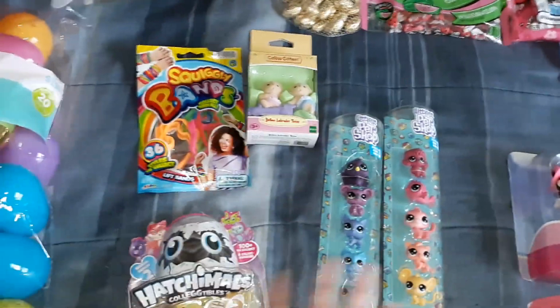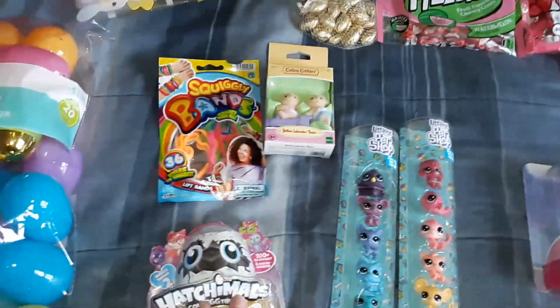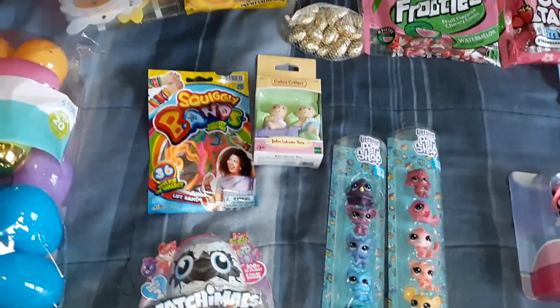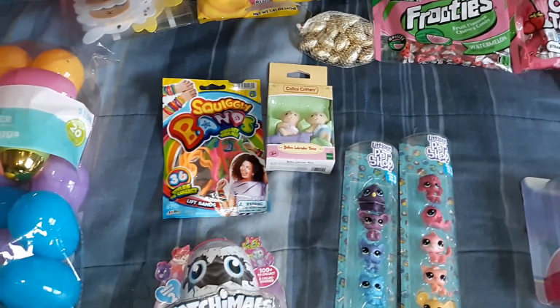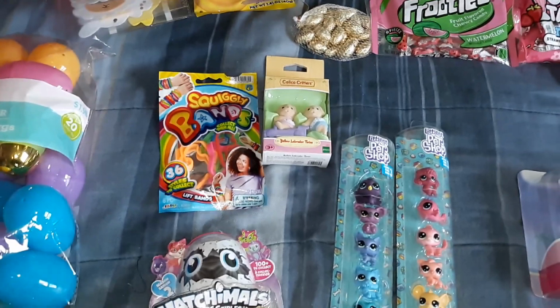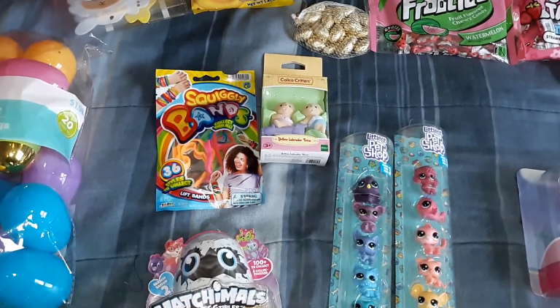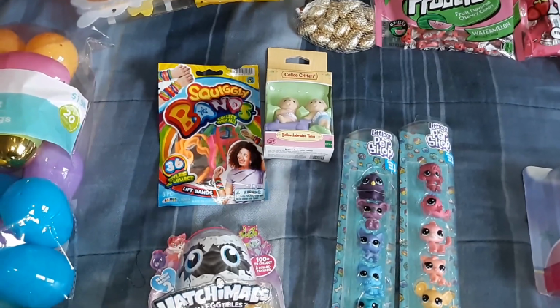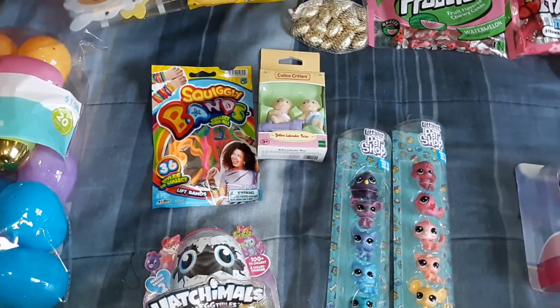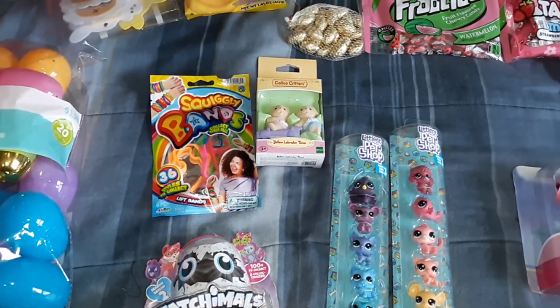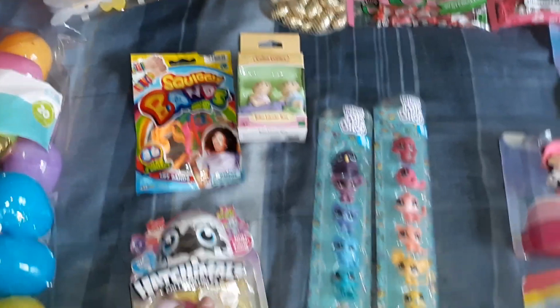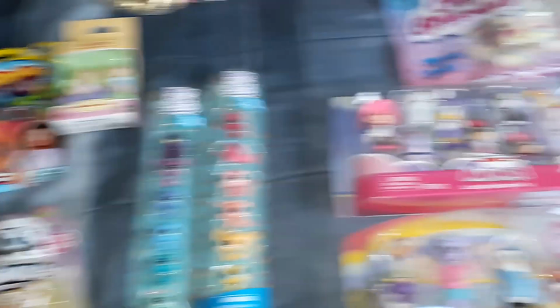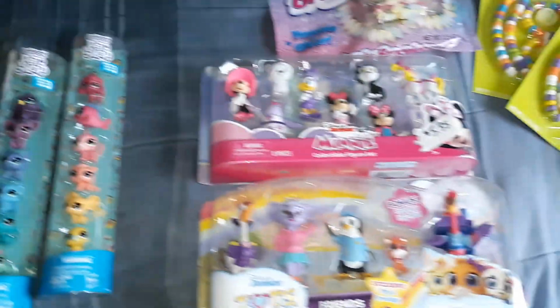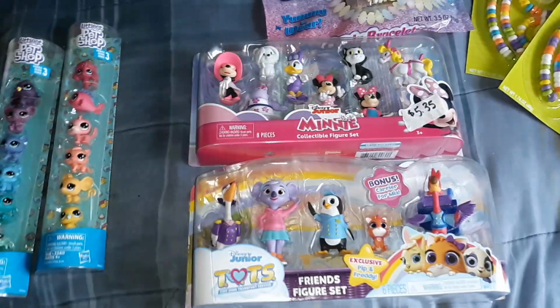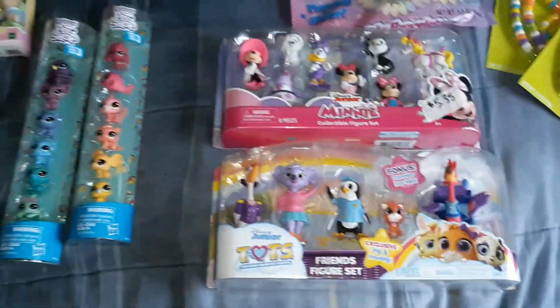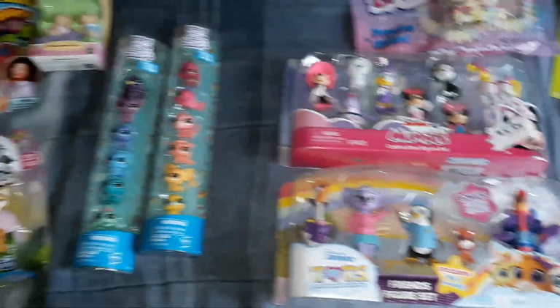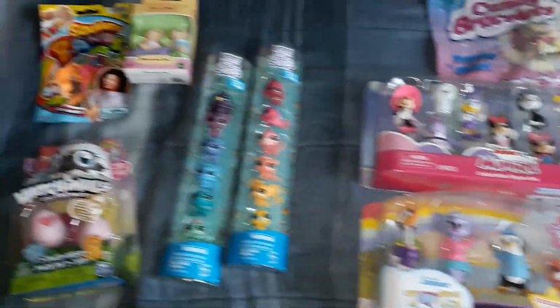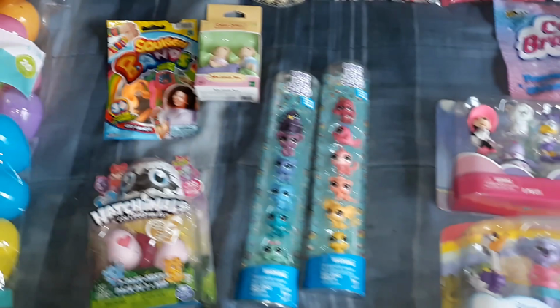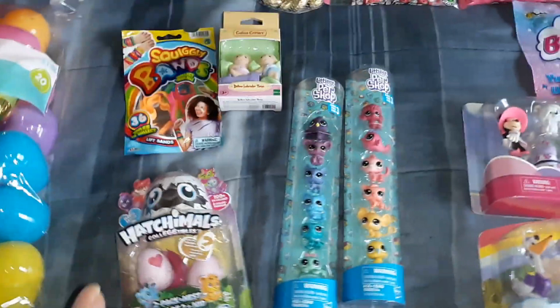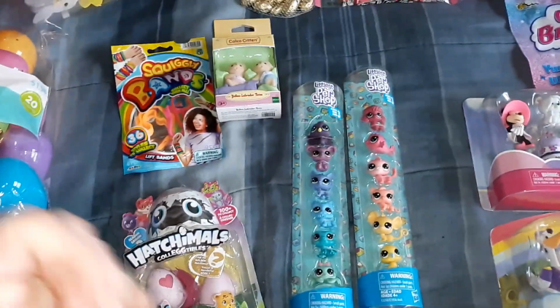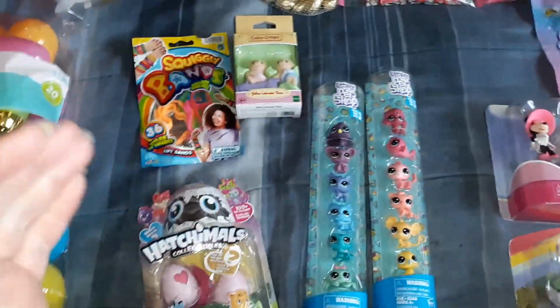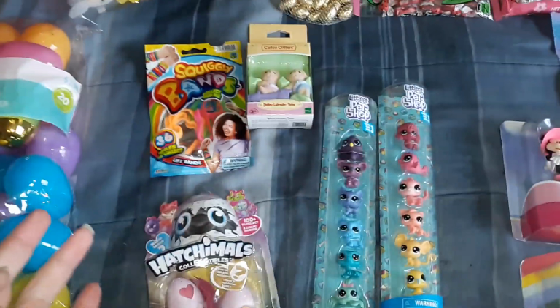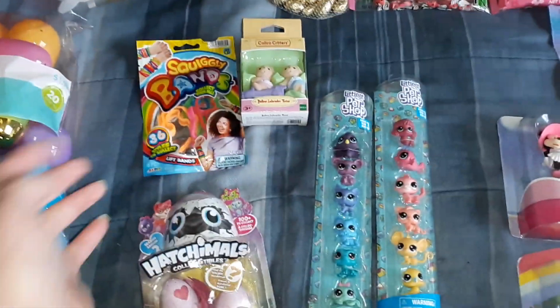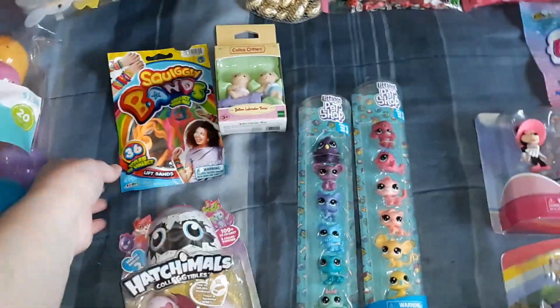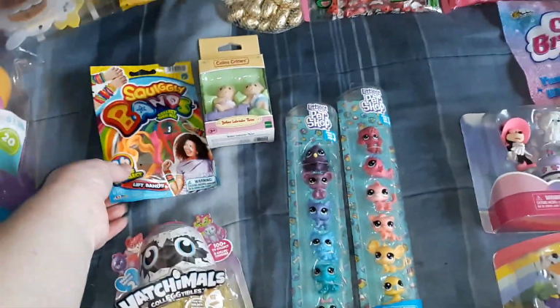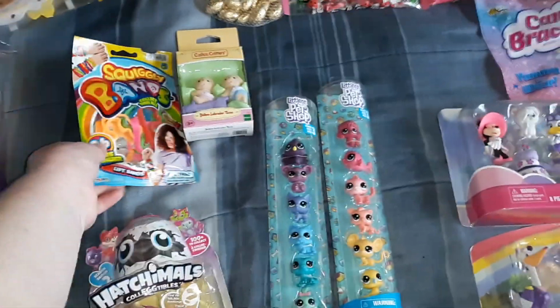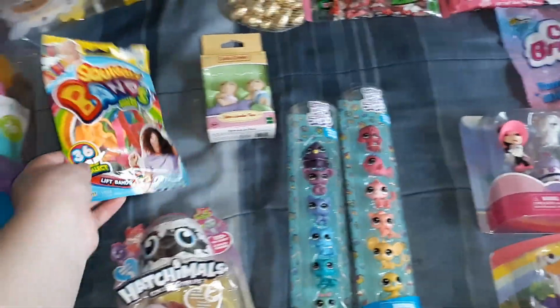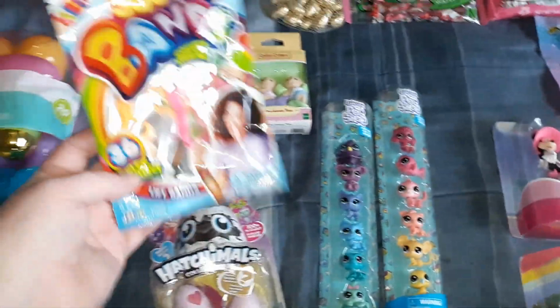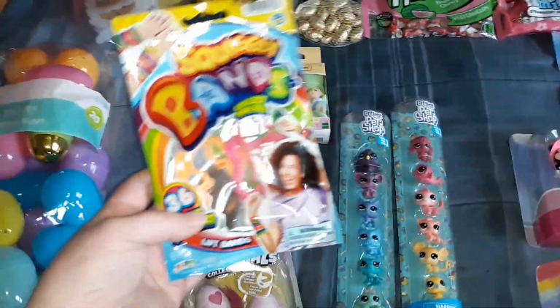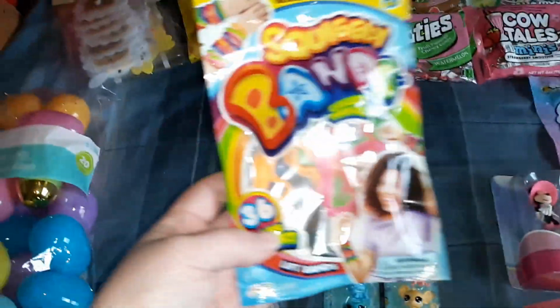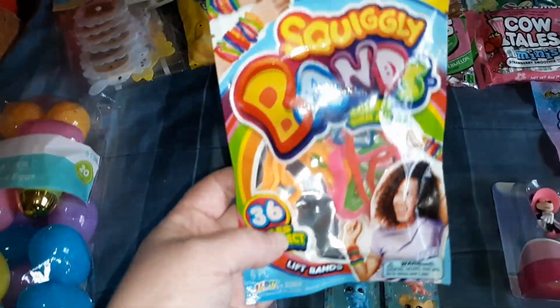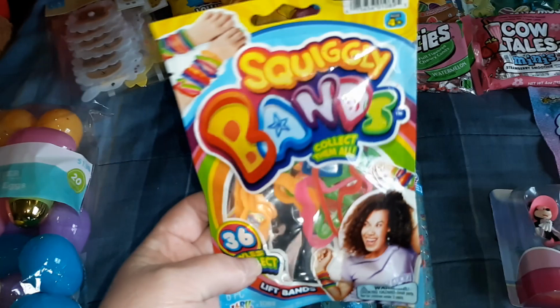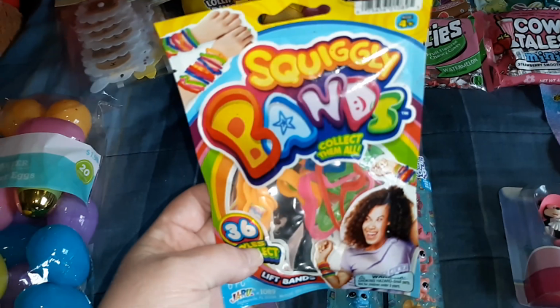As far as non-candy things, these are what are going in my older kids' Easter eggs, and this is what's going in my toddler's. I will also put some change and some dollar bills in a couple of the eggs as well.